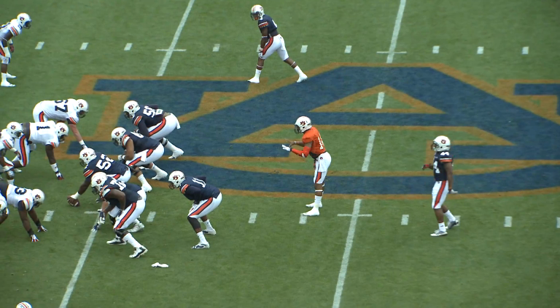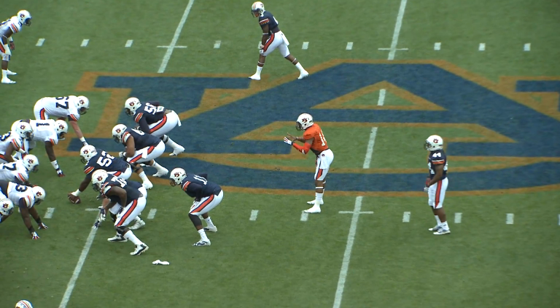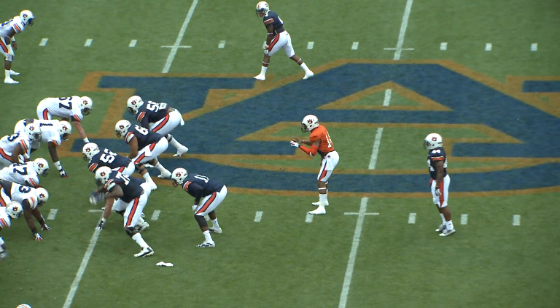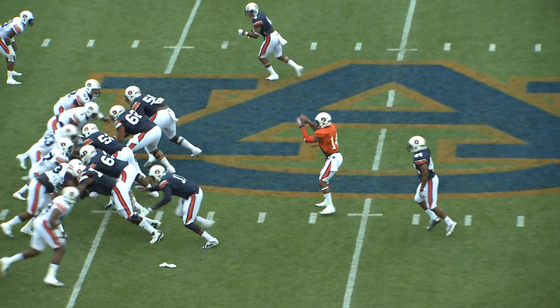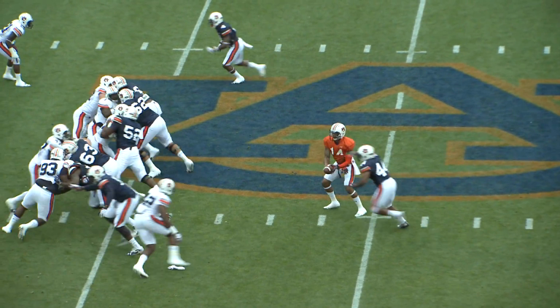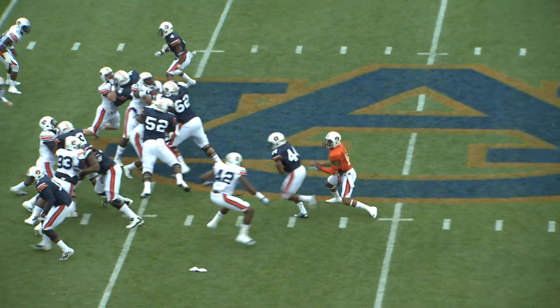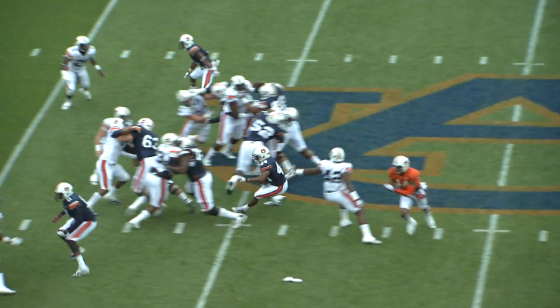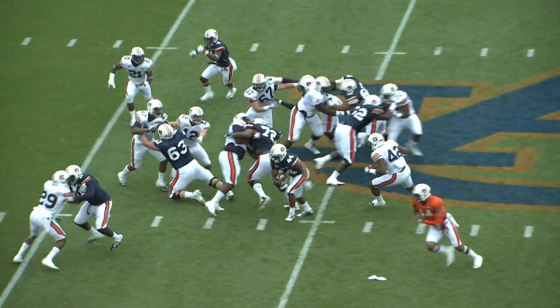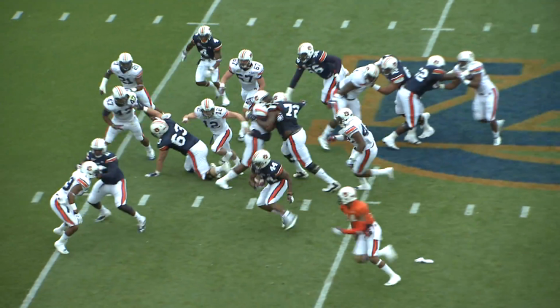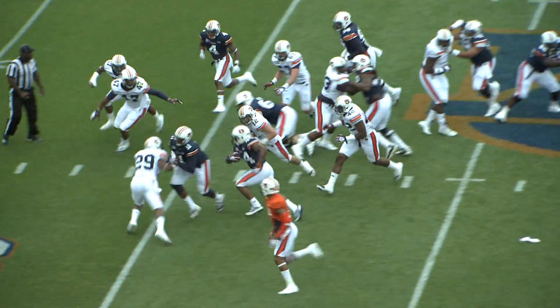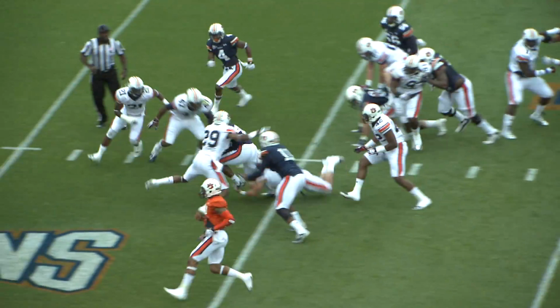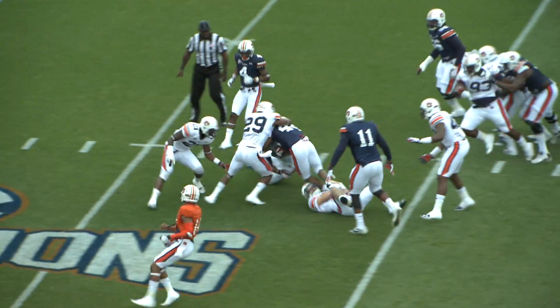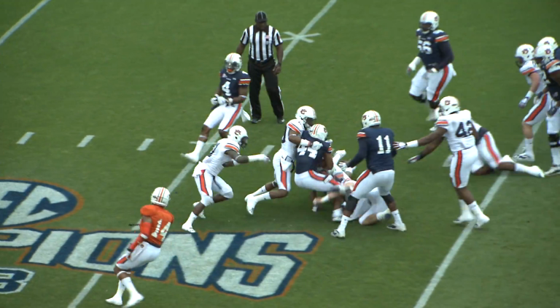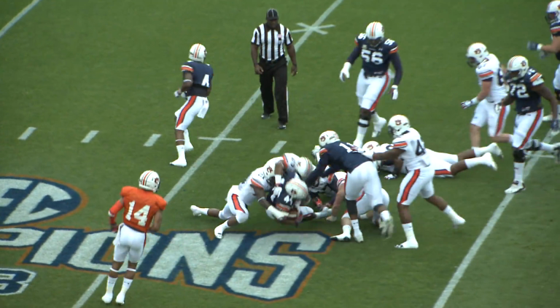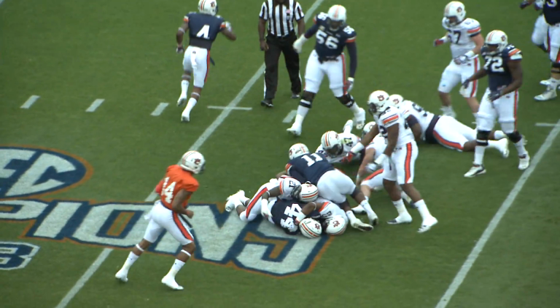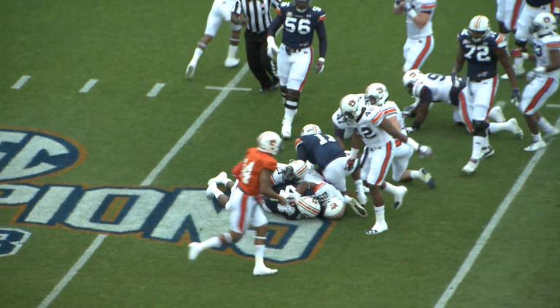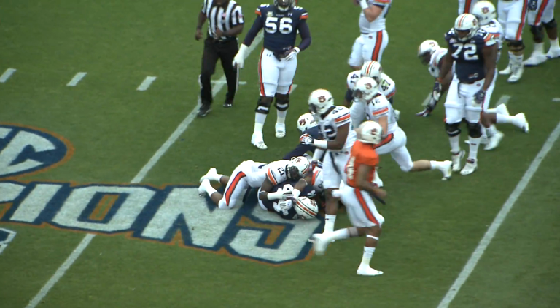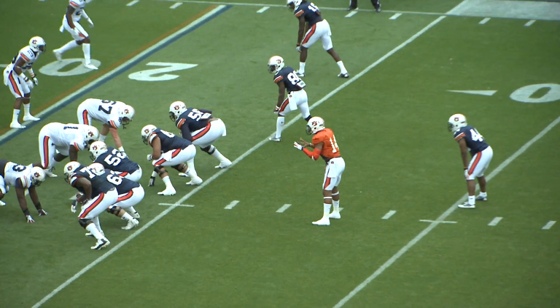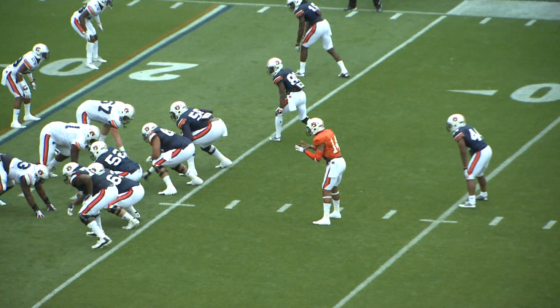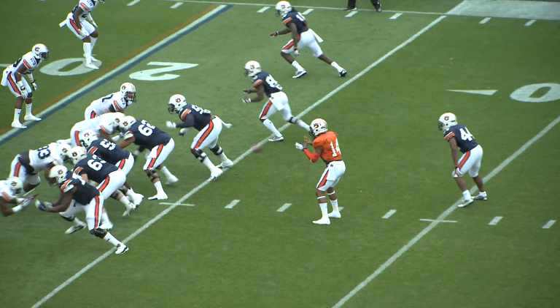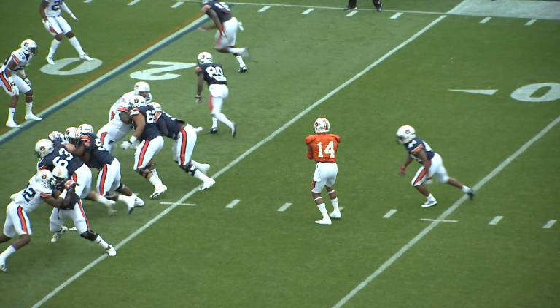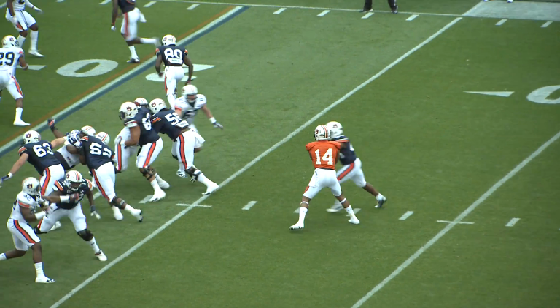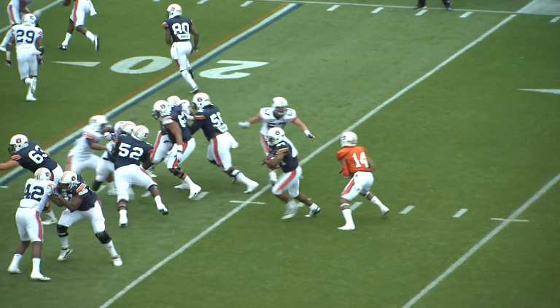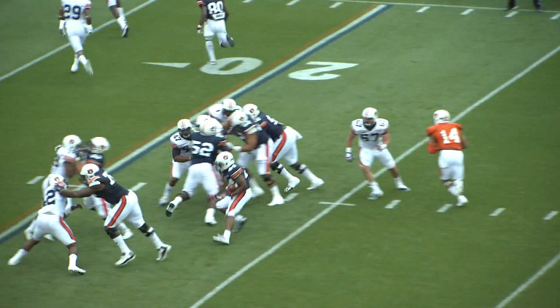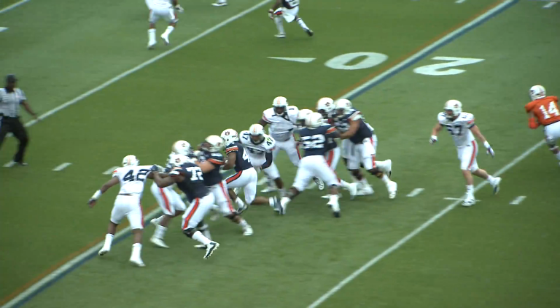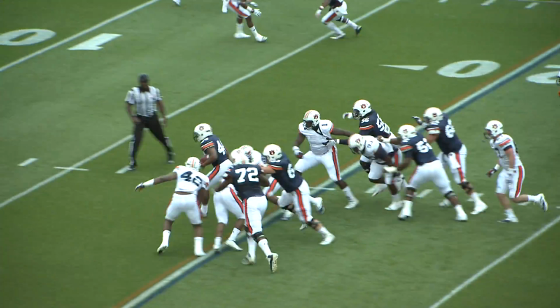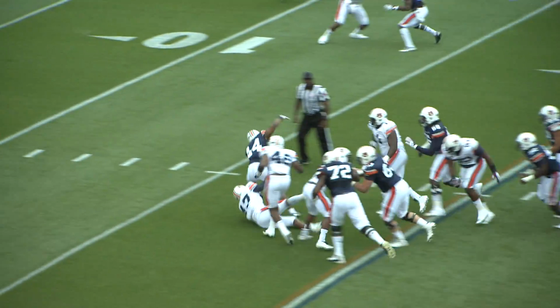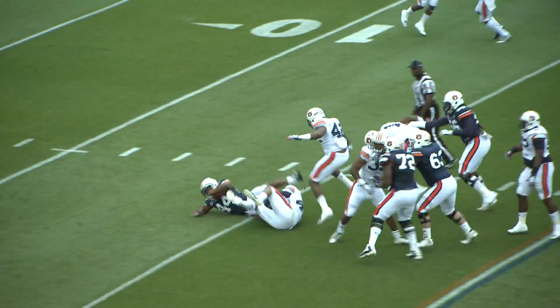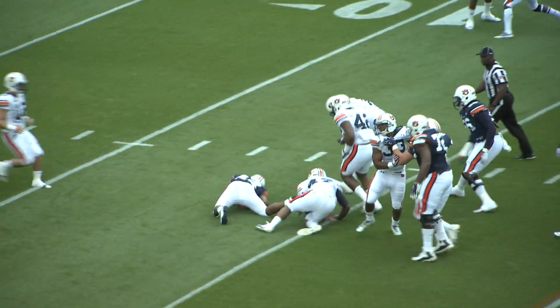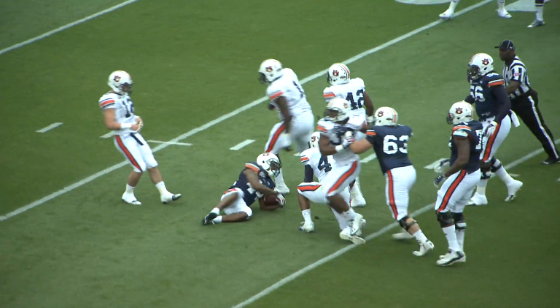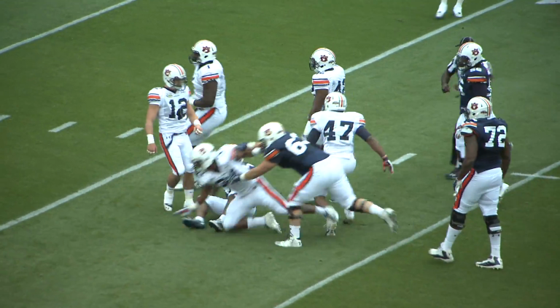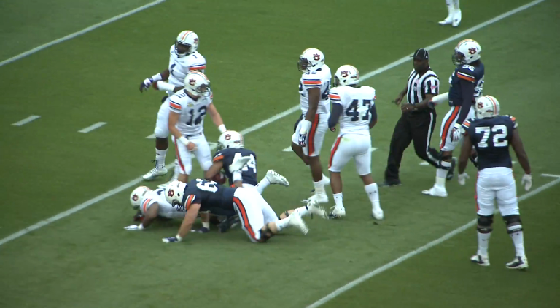Cameron Artis-Payne over the left shoulder of Nick Marshall, he'll get the handoff, he'll get the first down, and Moore in traffic across the 40 — that's 1st and 10. The offense is moving the football. Cameron Artis-Payne over left tackle — oh, he was a step away from scoring.